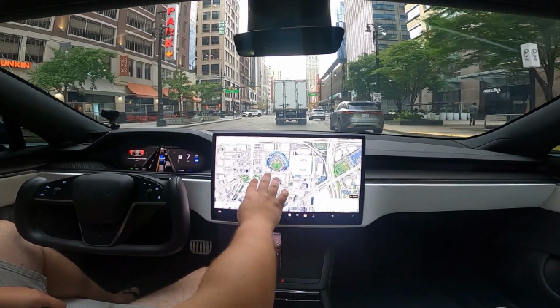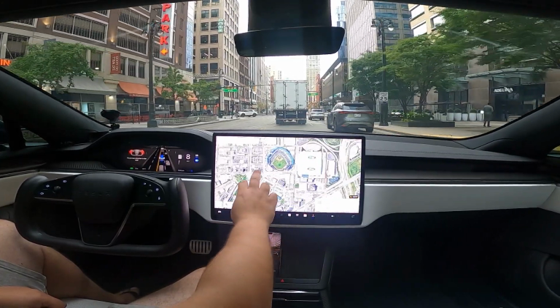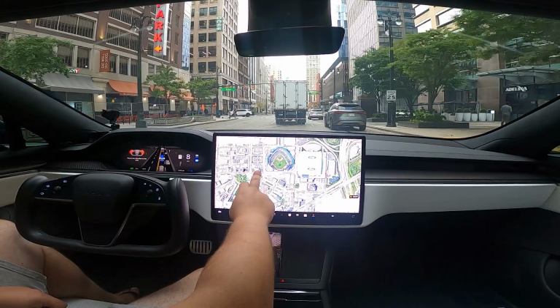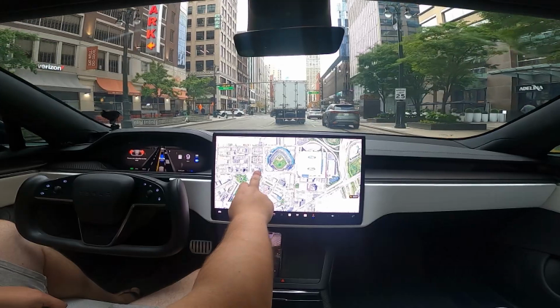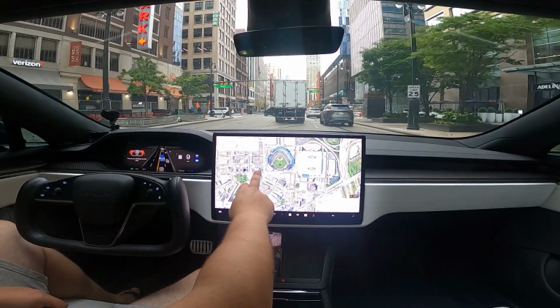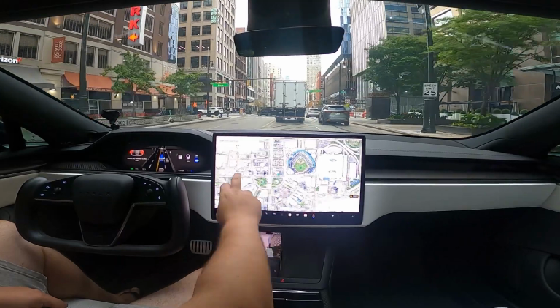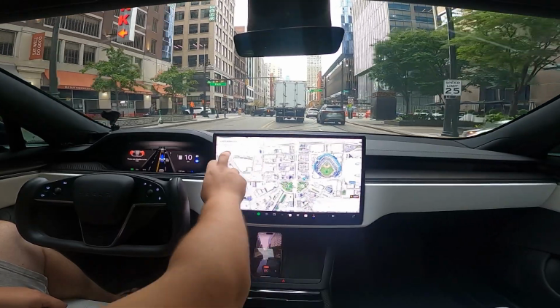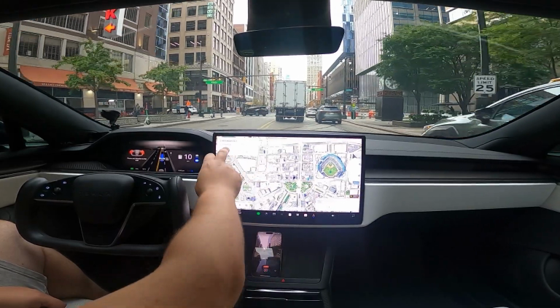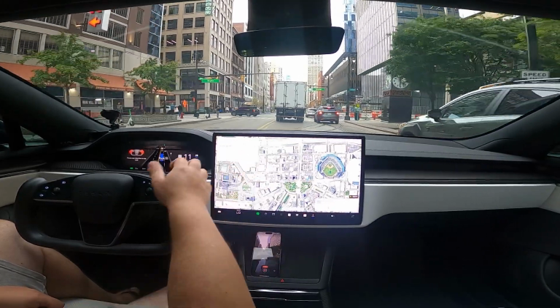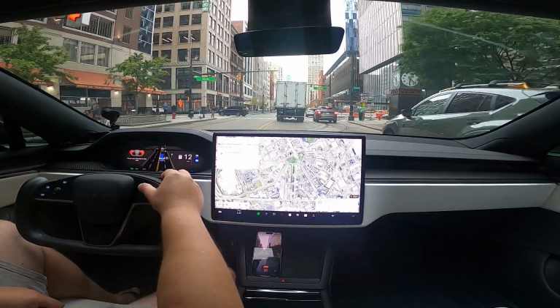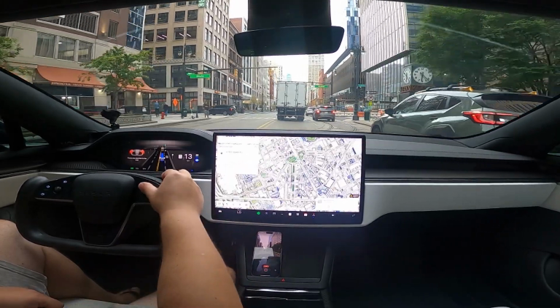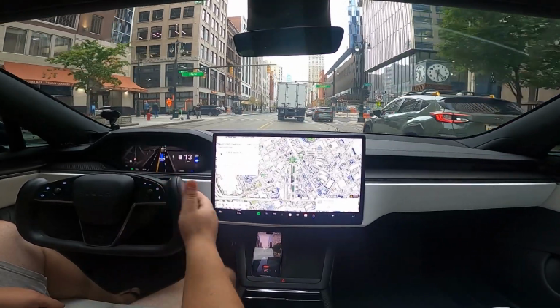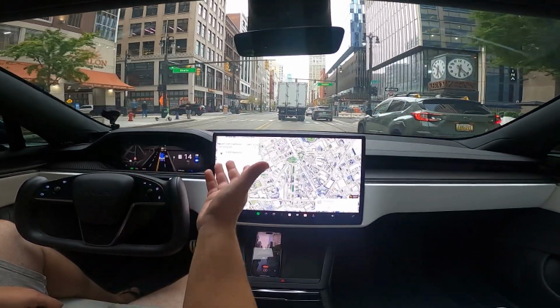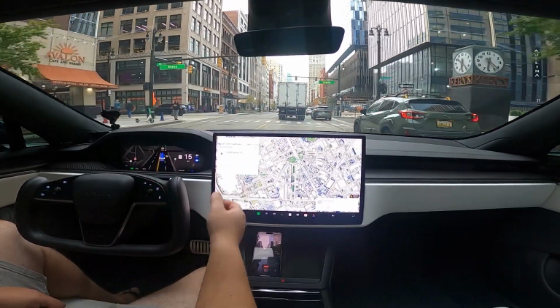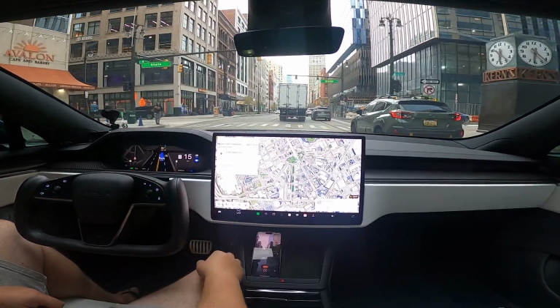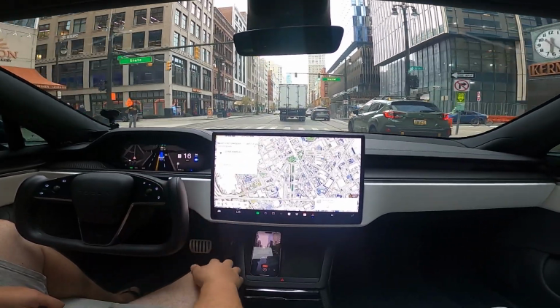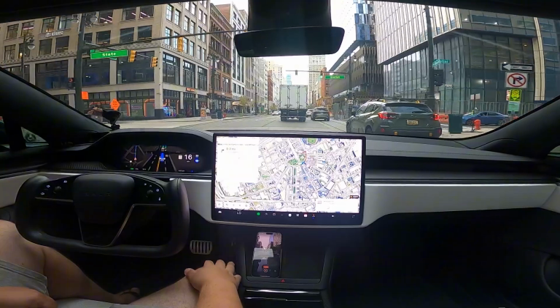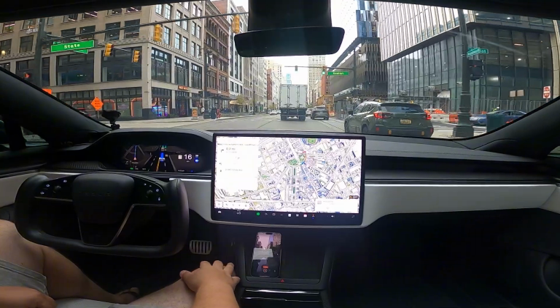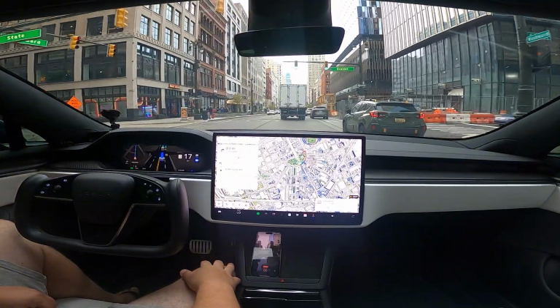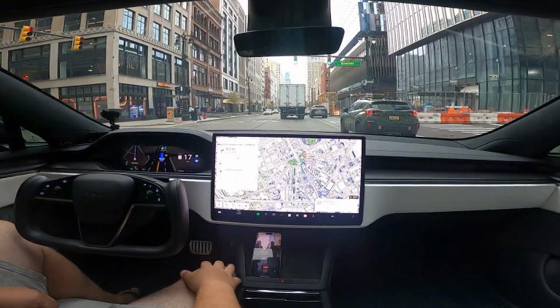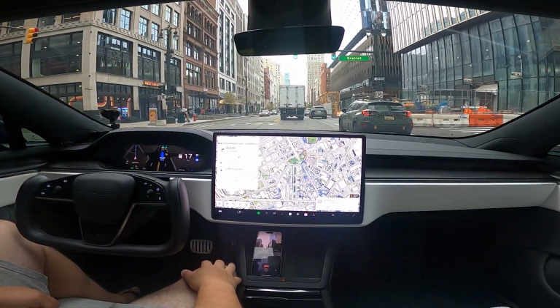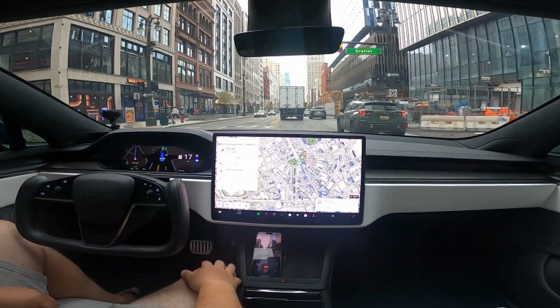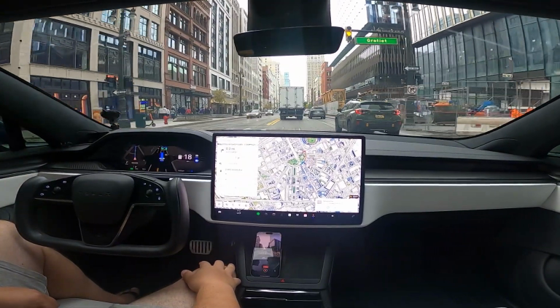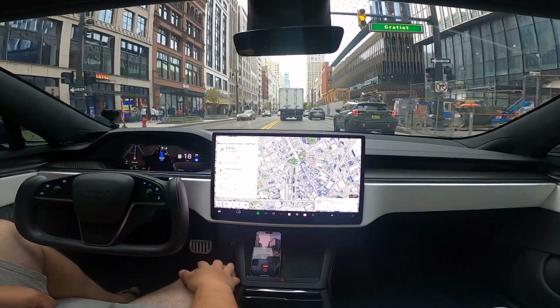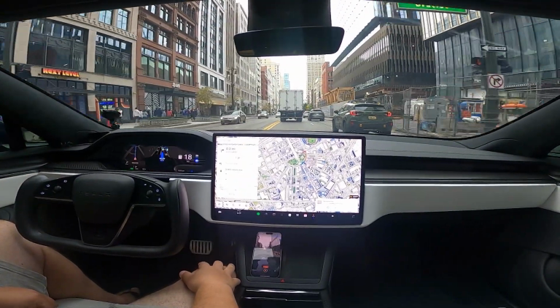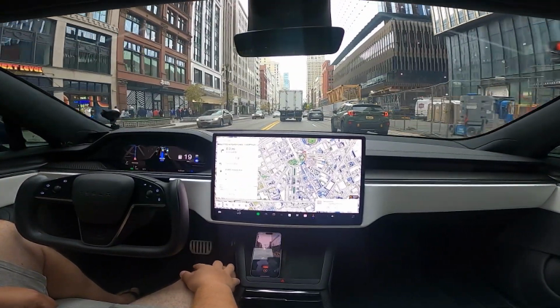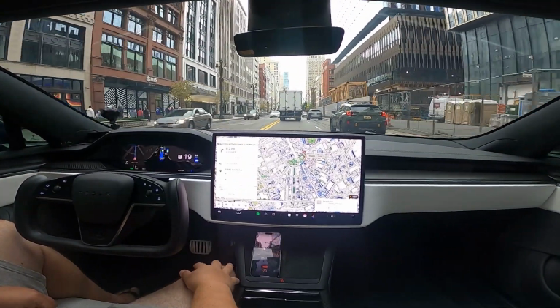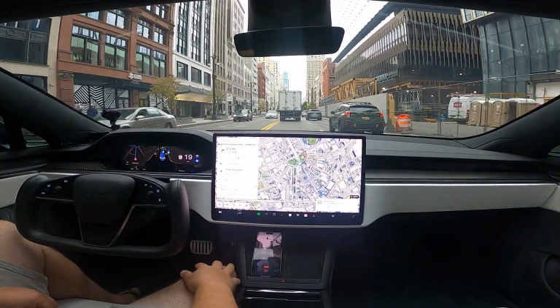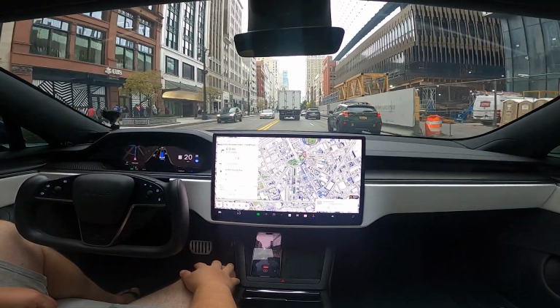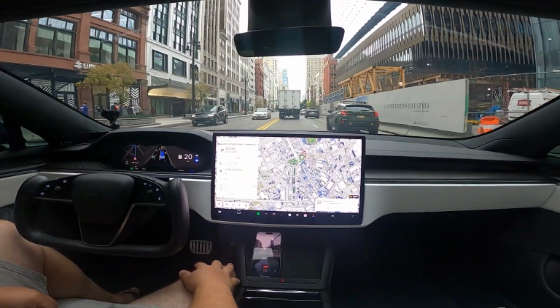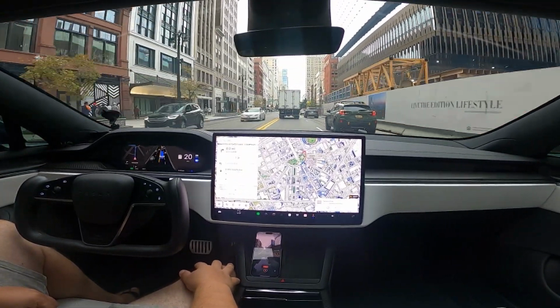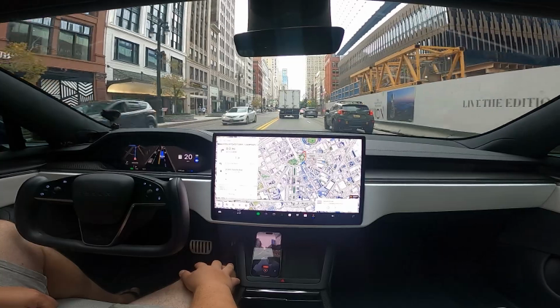The car's already yelling at me because I'm trying to put in a navigation point.